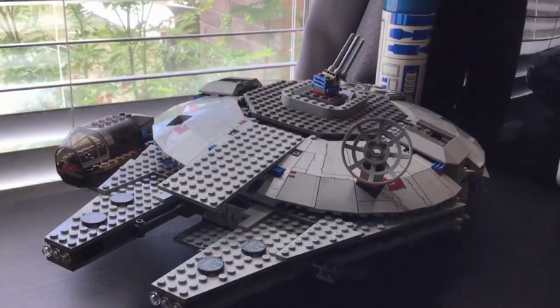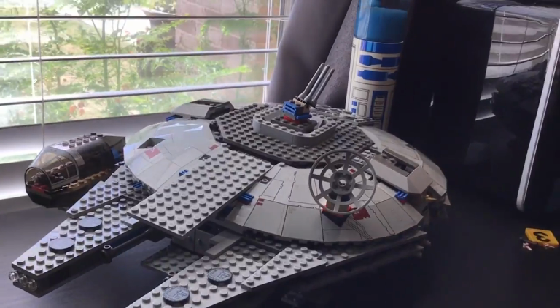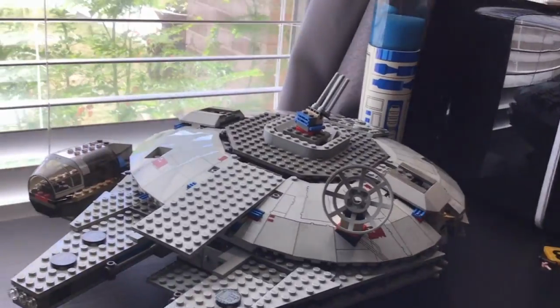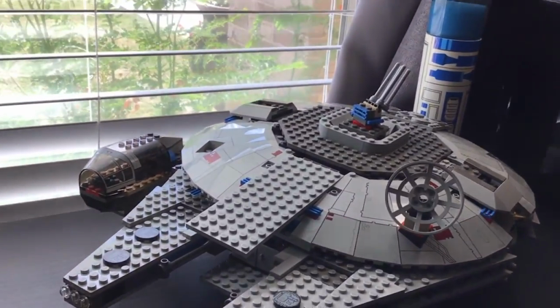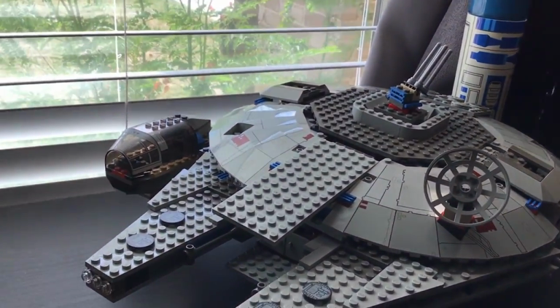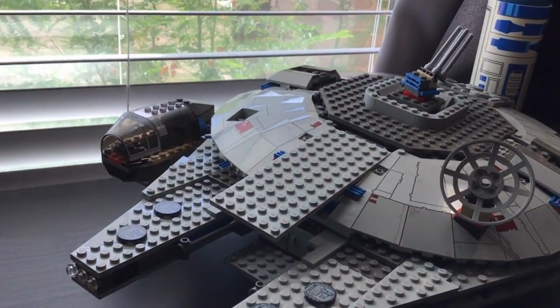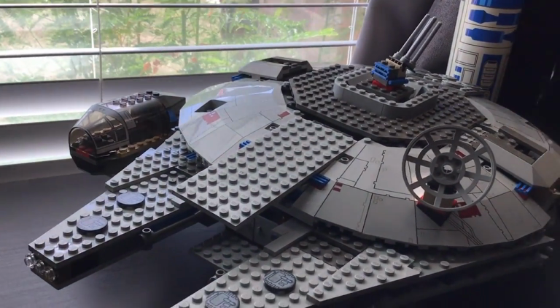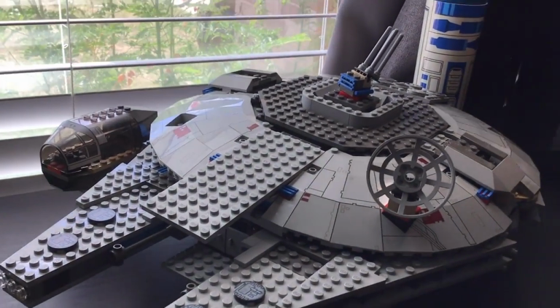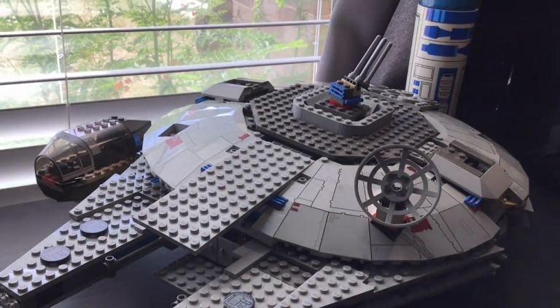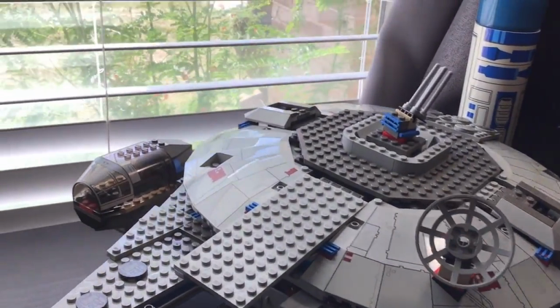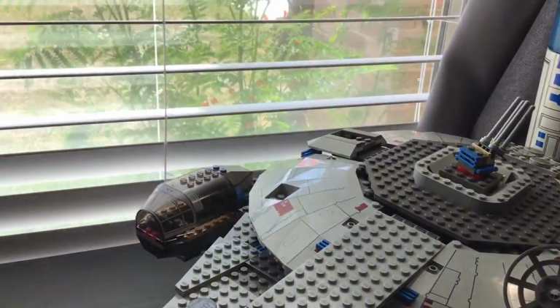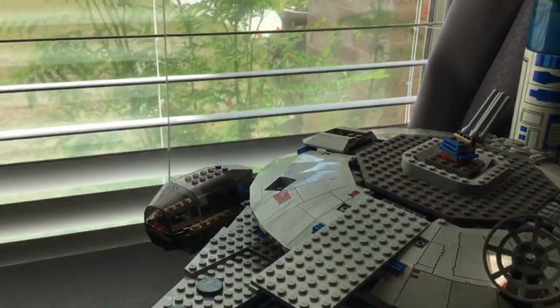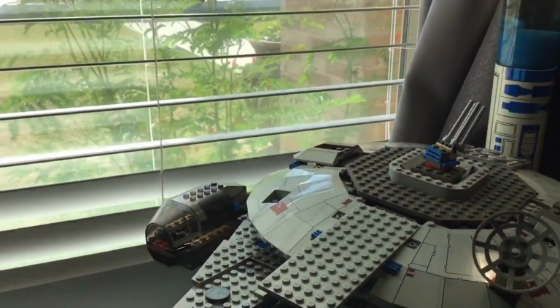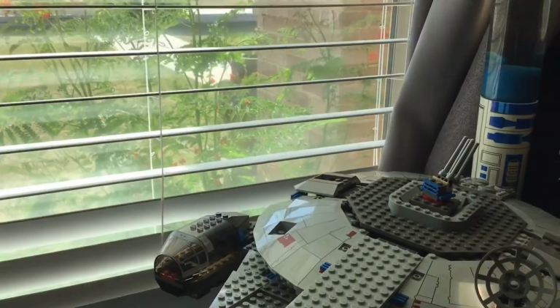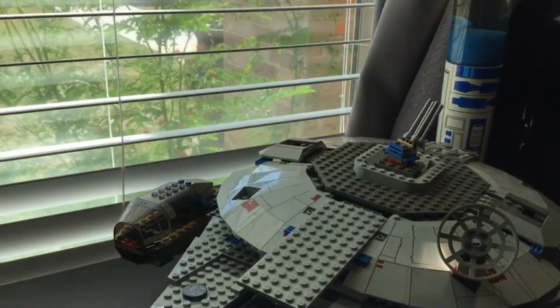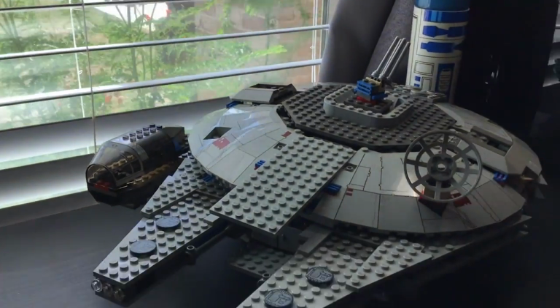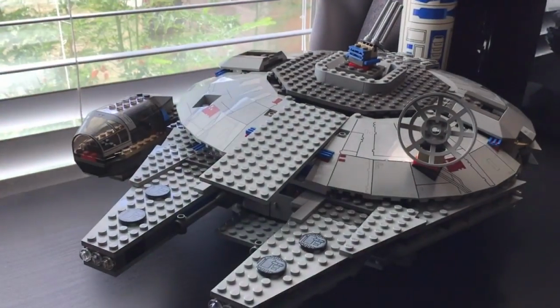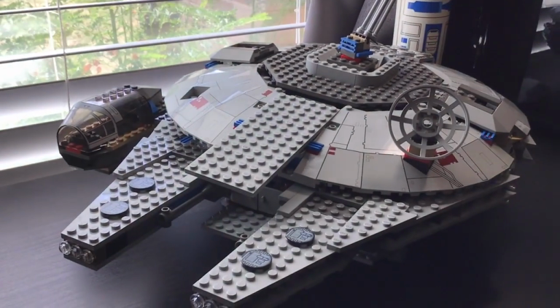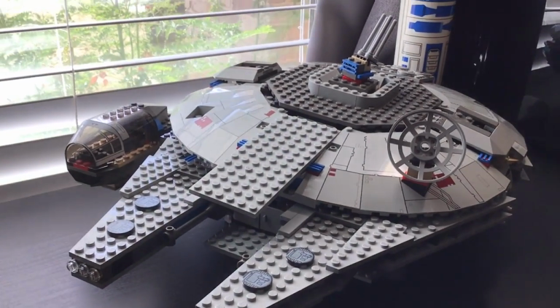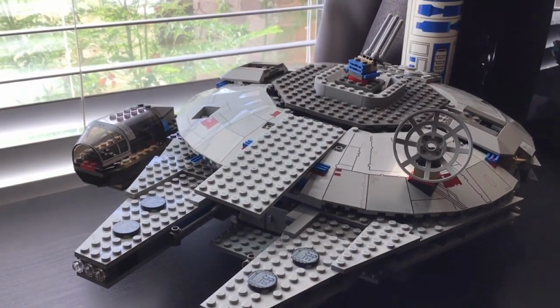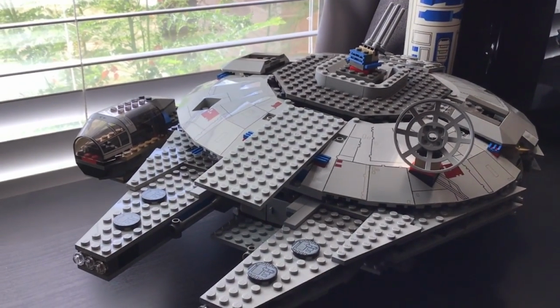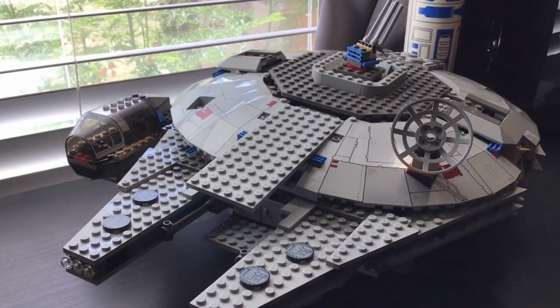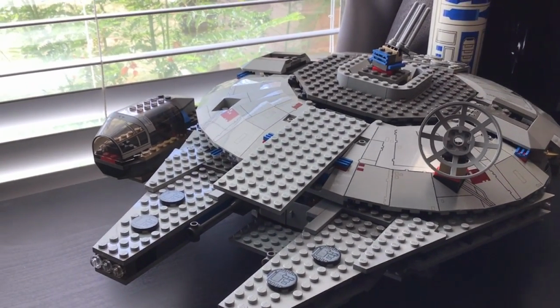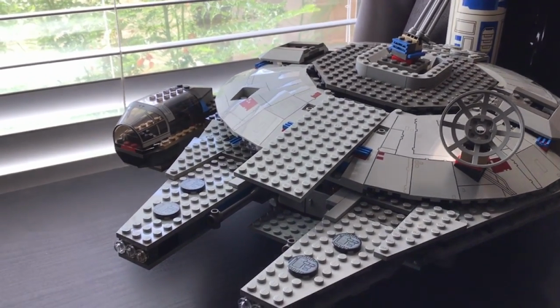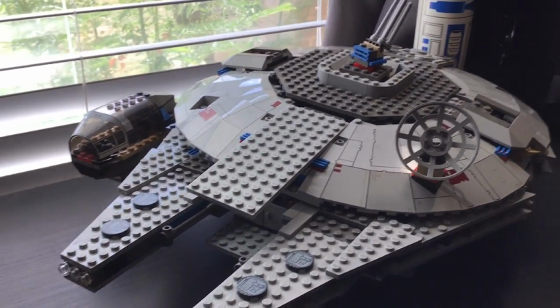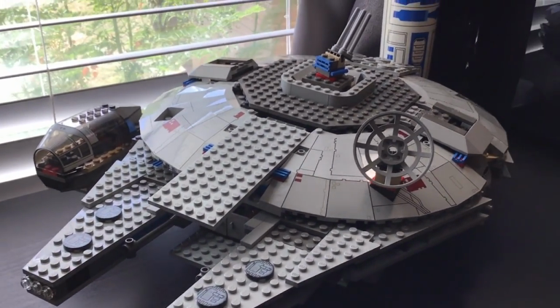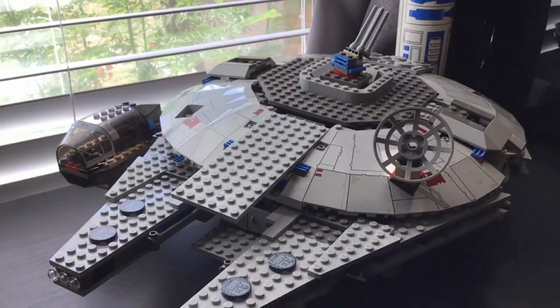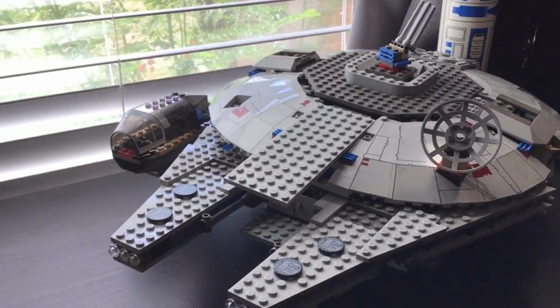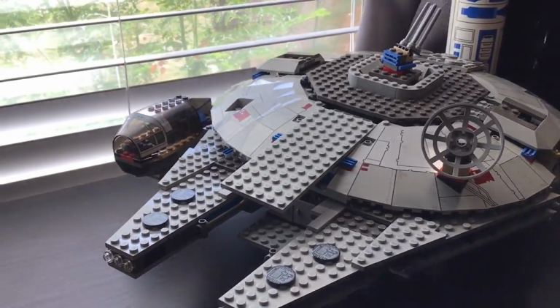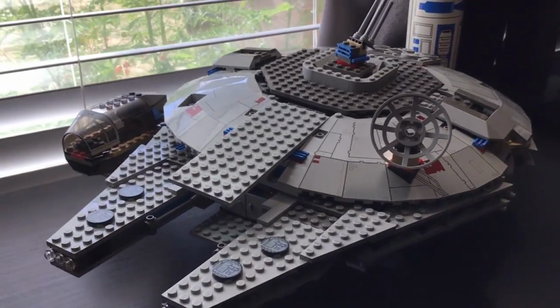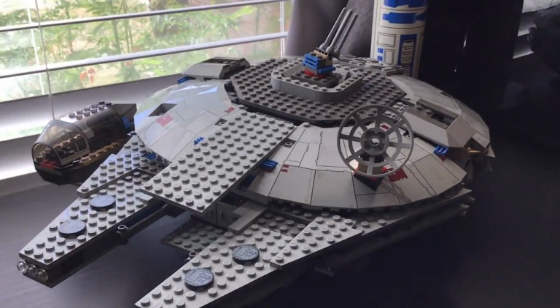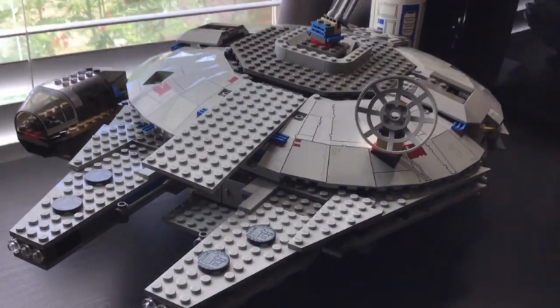Hello and welcome back to GTech Productions, and today I'm going to be reviewing the Lego Star Wars 7190, I think, Millennium Falcon.